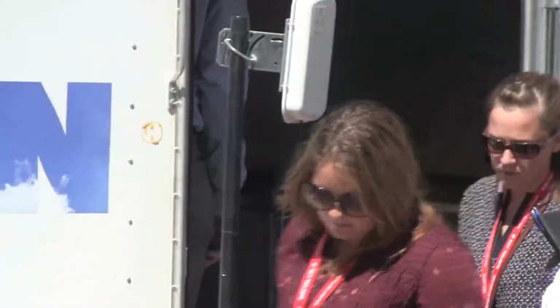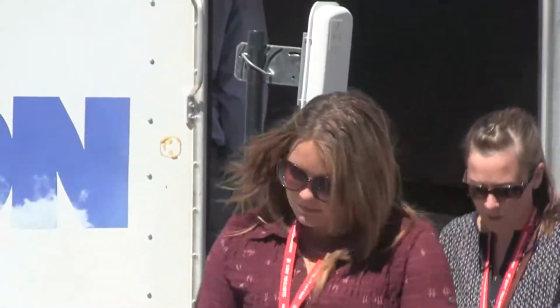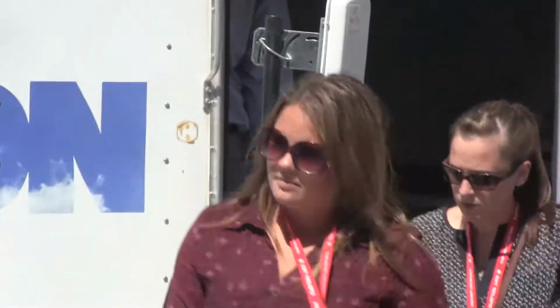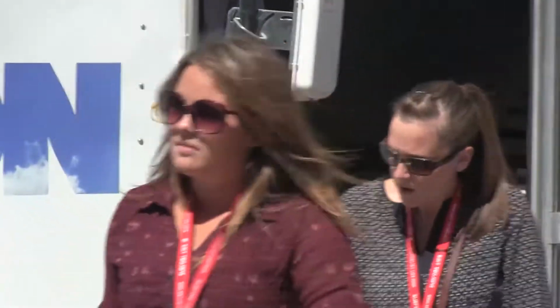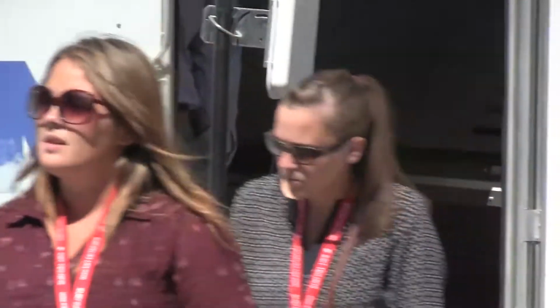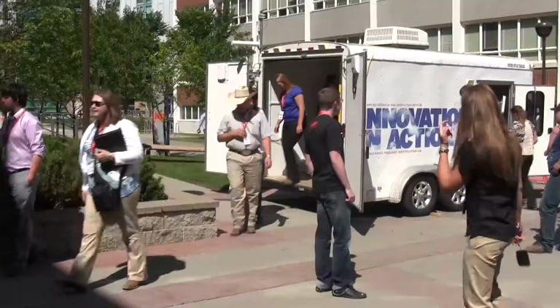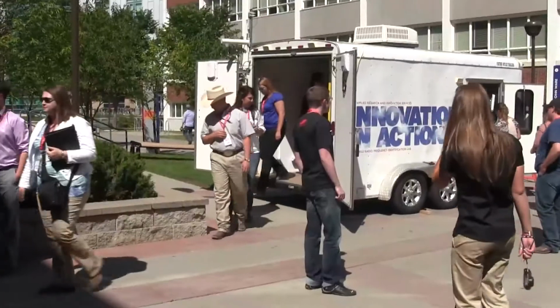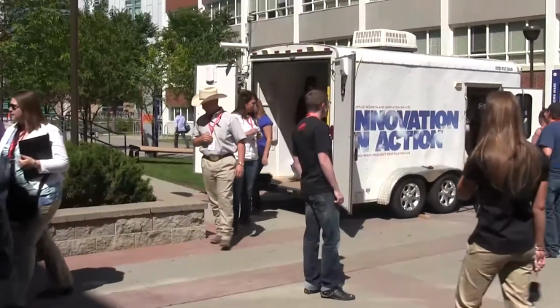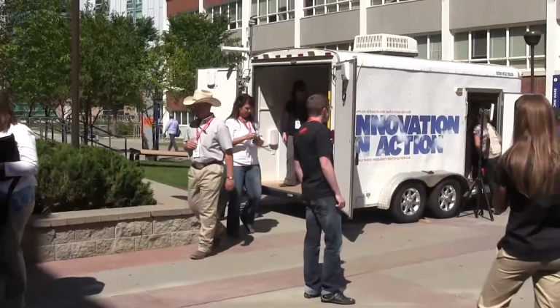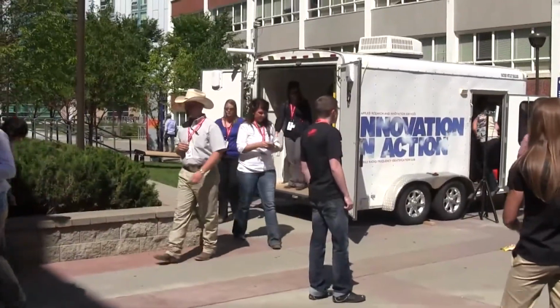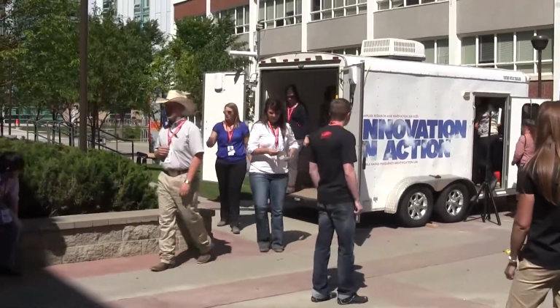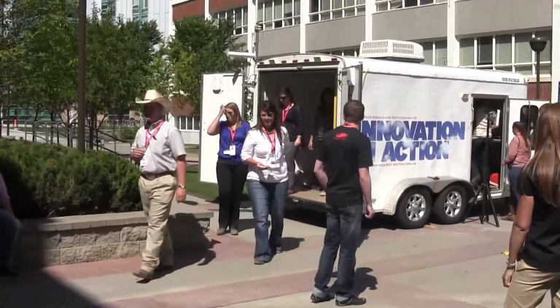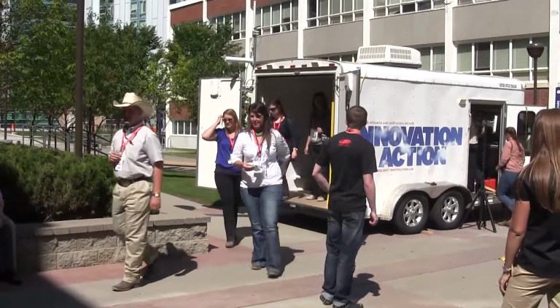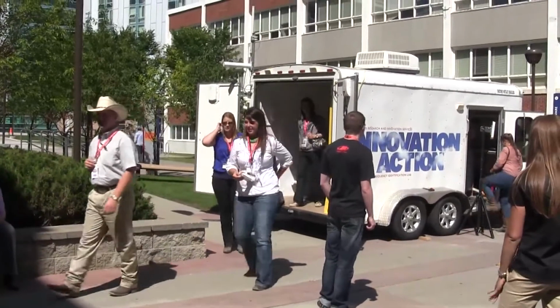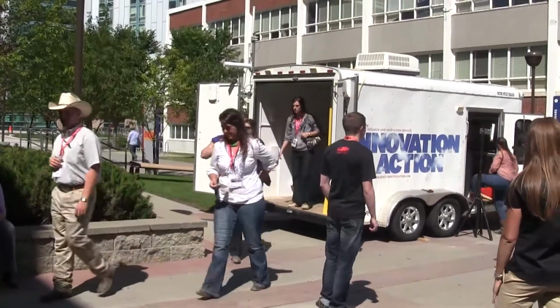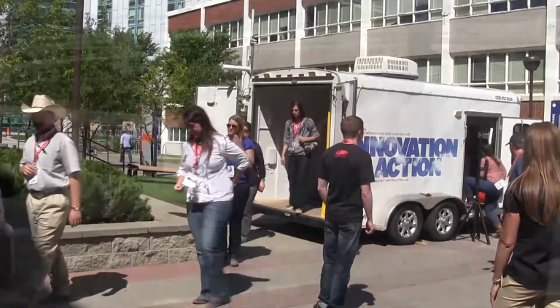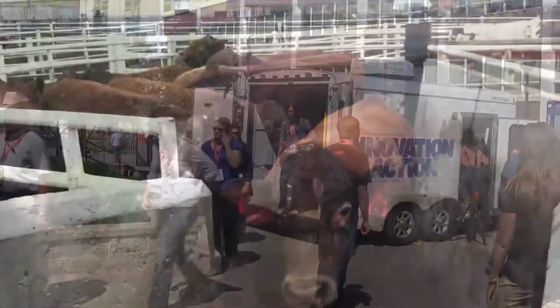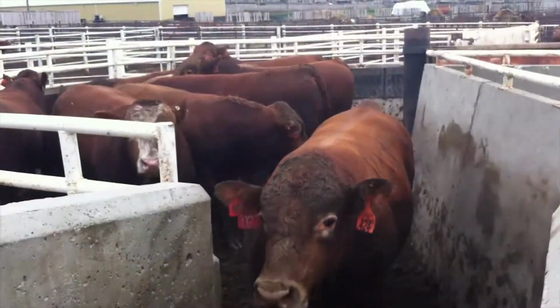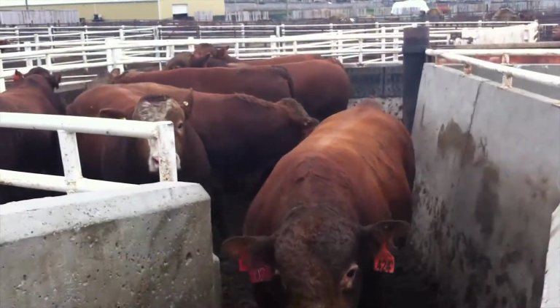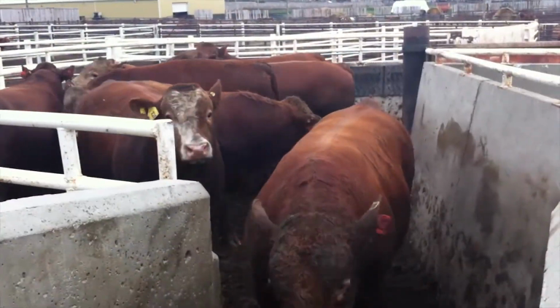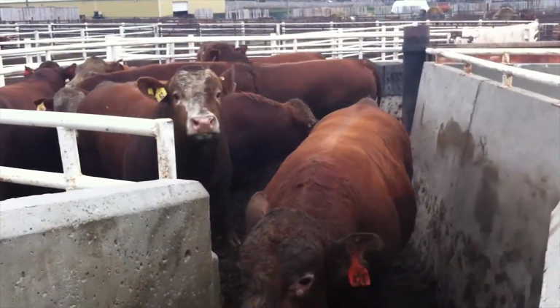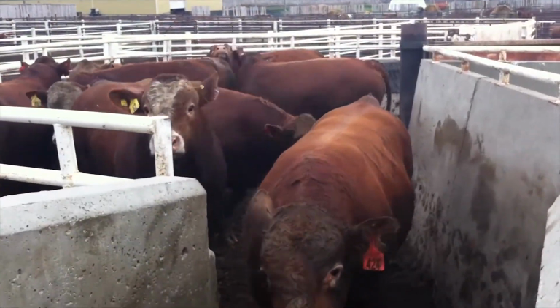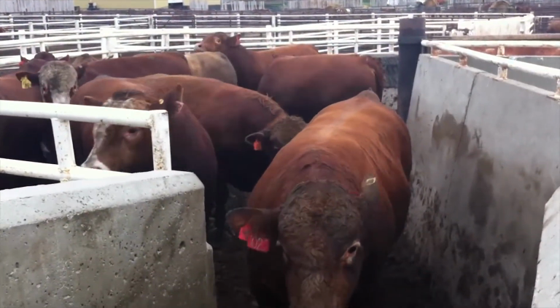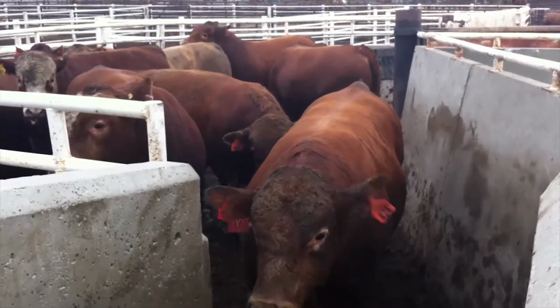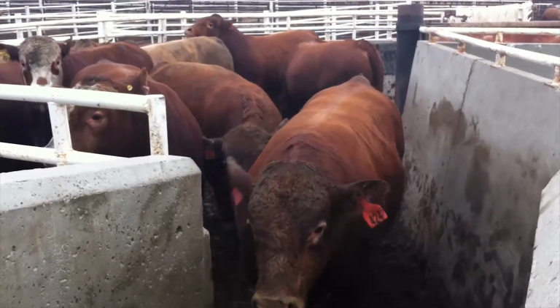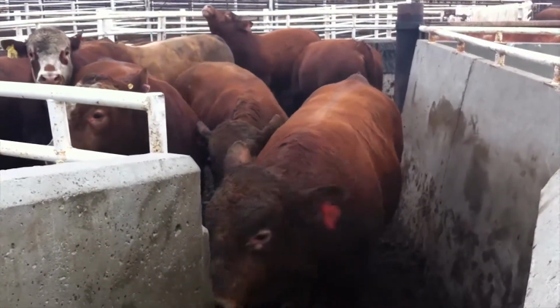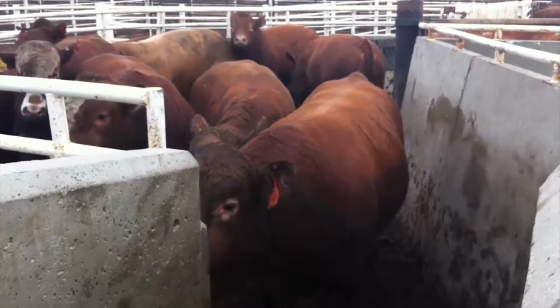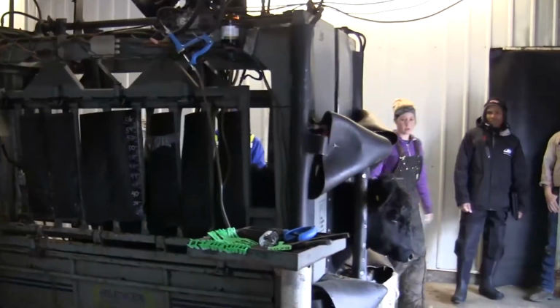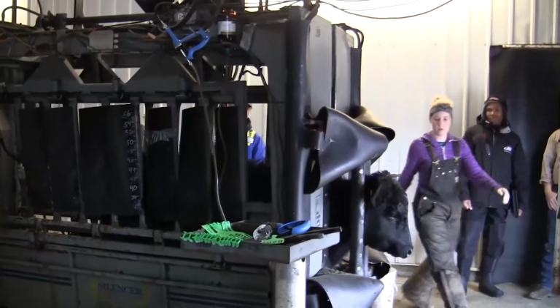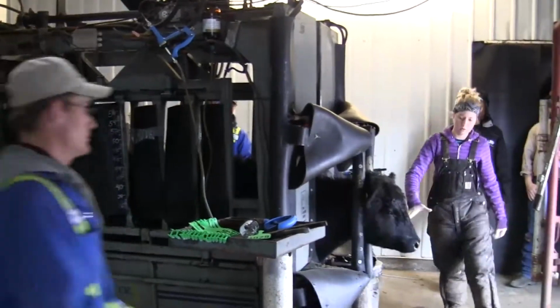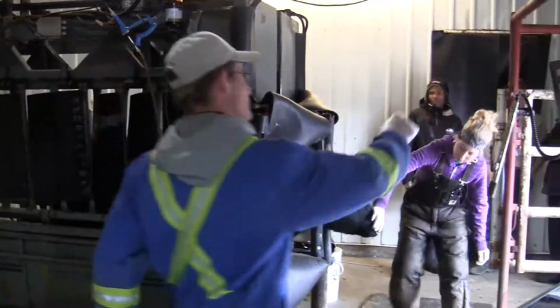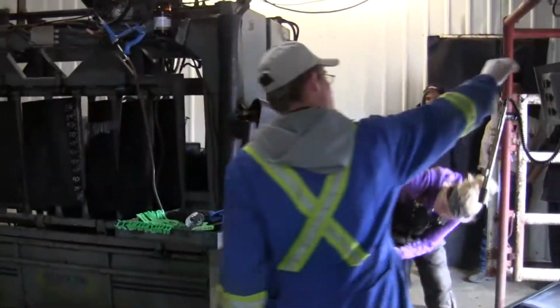The Canadian cattle industry employs low-frequency RFID tags managed by the Canadian Cattle Identification Association, but there are limitations to the current technology that can be solved through UHF RFID.